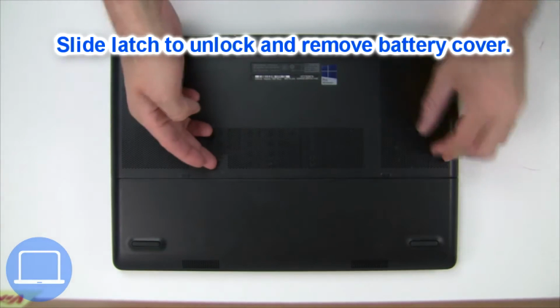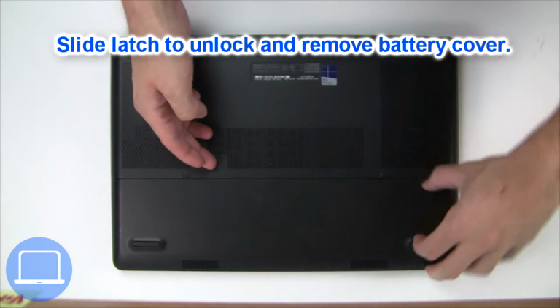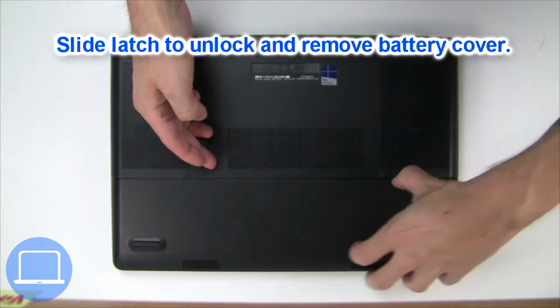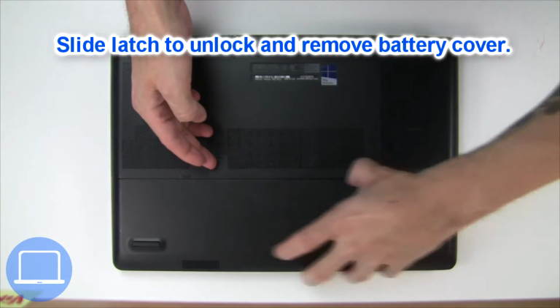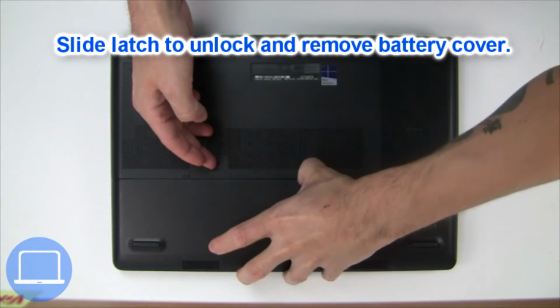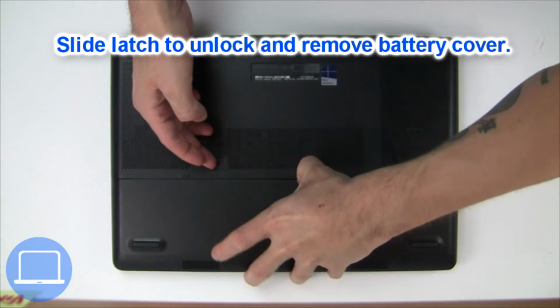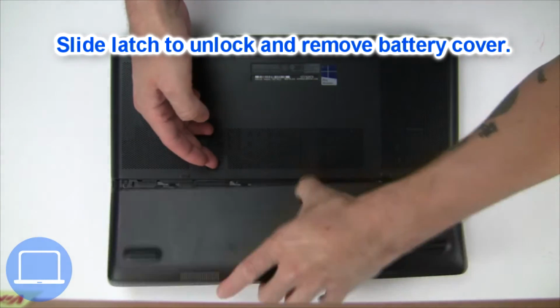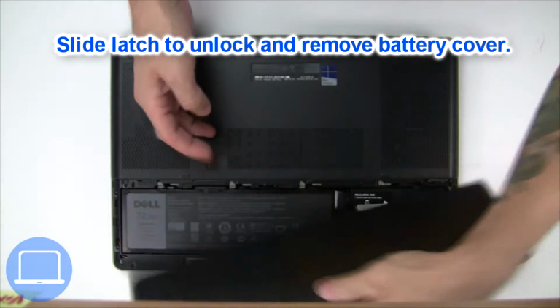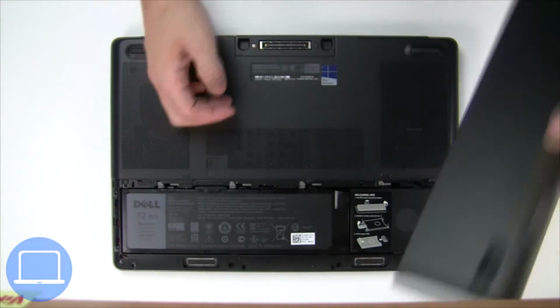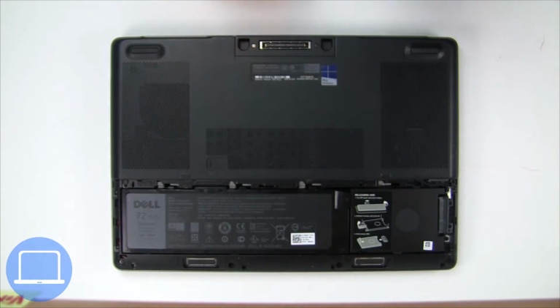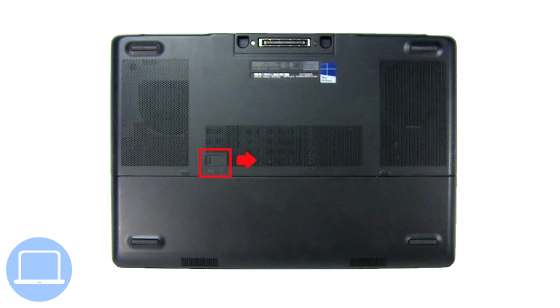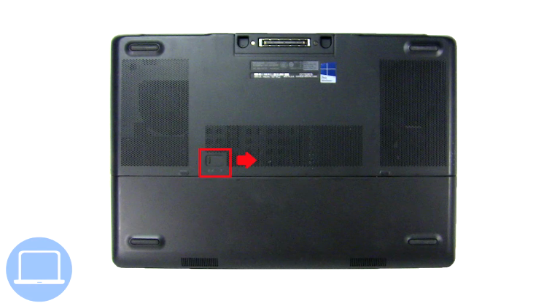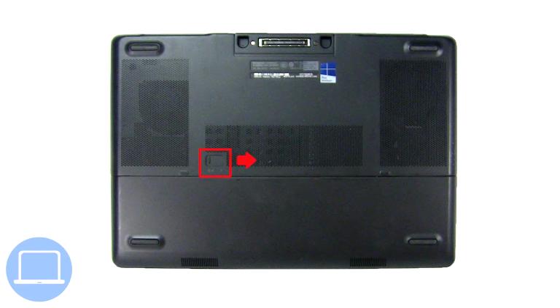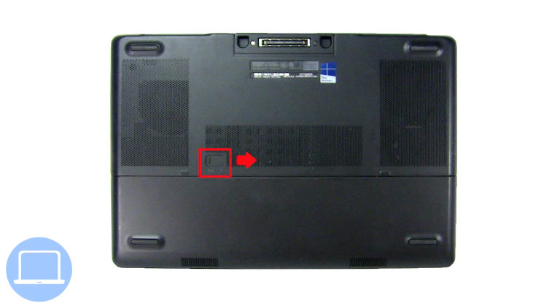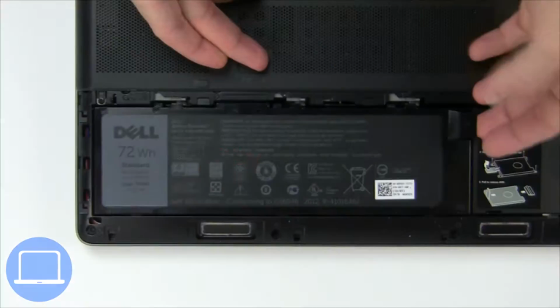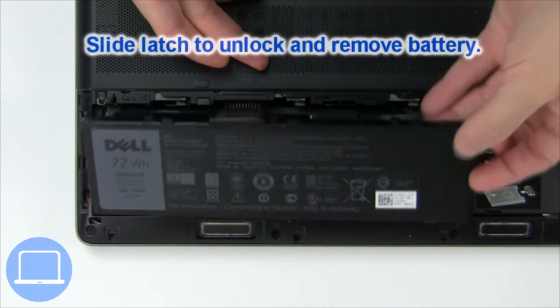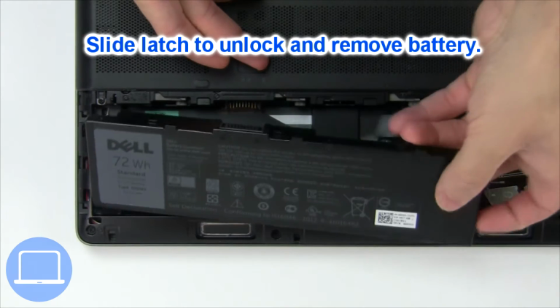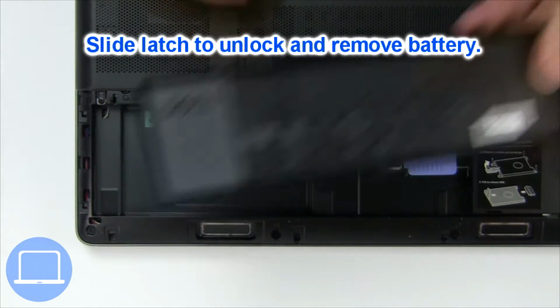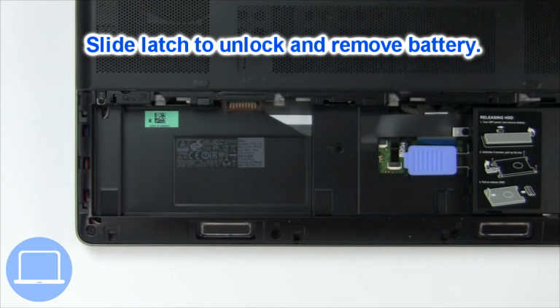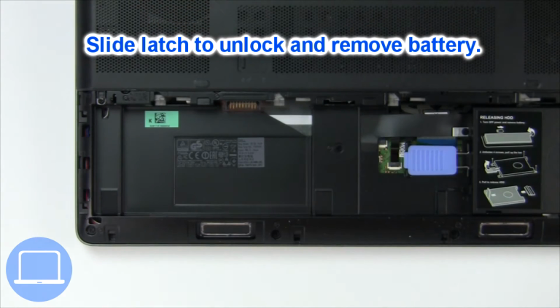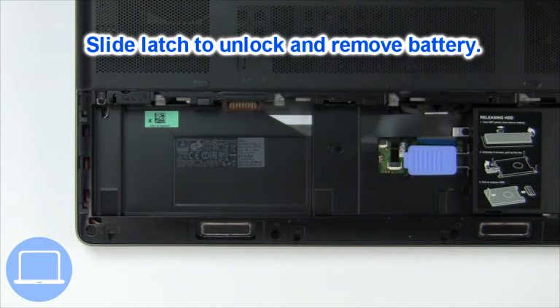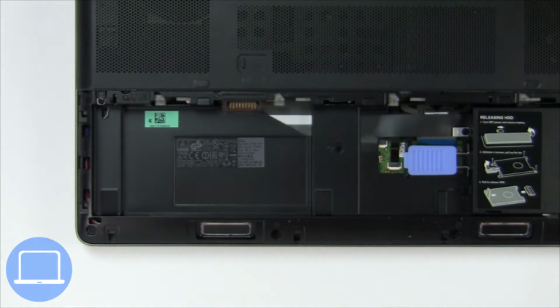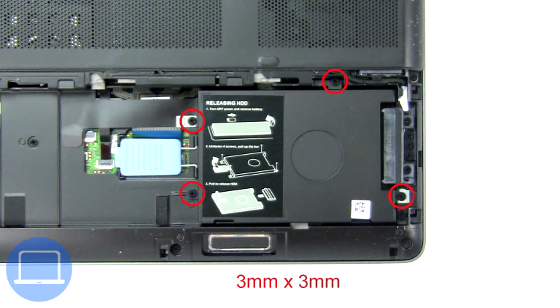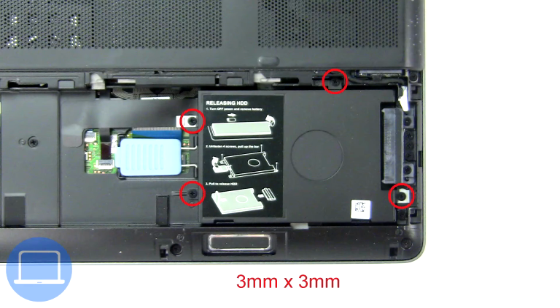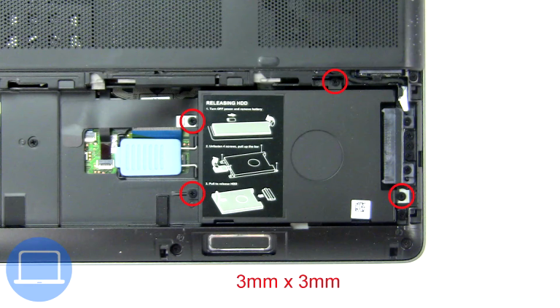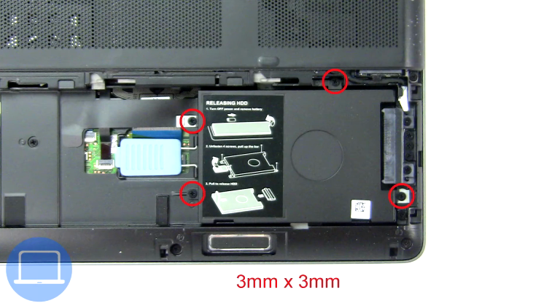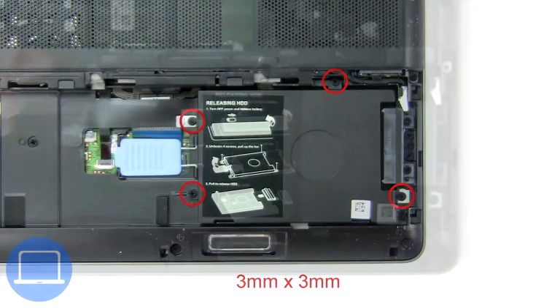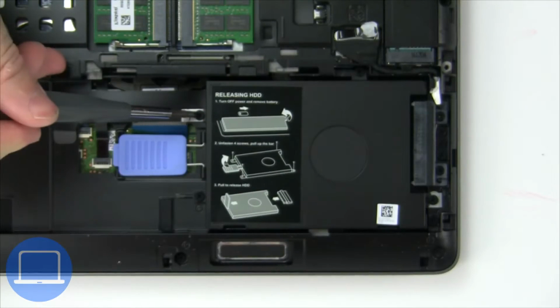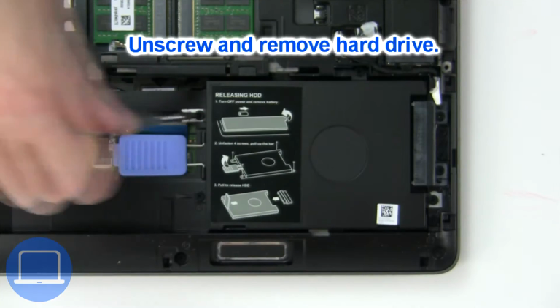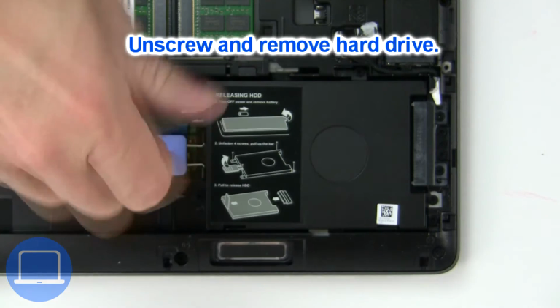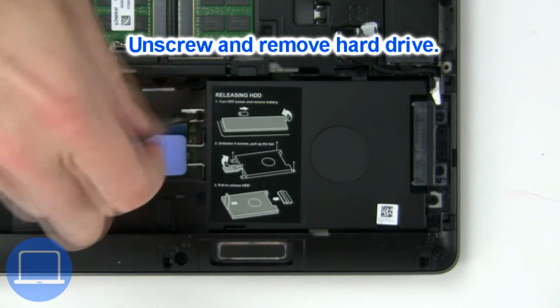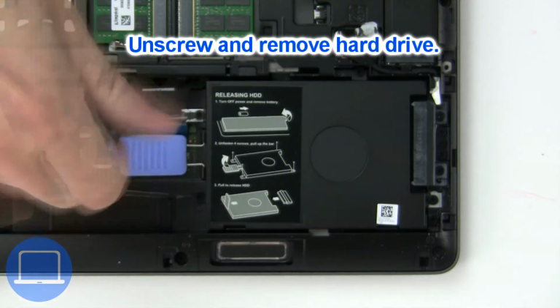Slide open the locking mechanism and remove the battery cover. Slide open the locking mechanism and remove the battery, then unscrew and remove the hard drive.